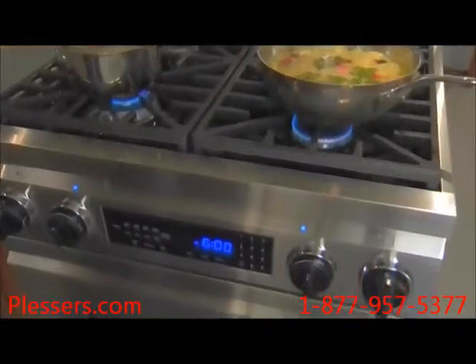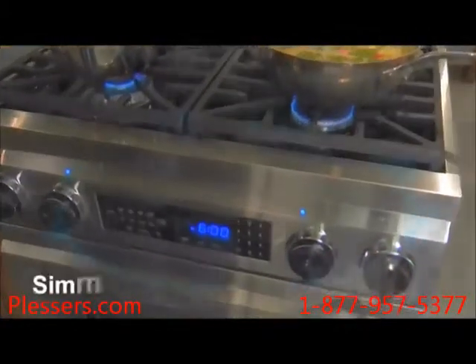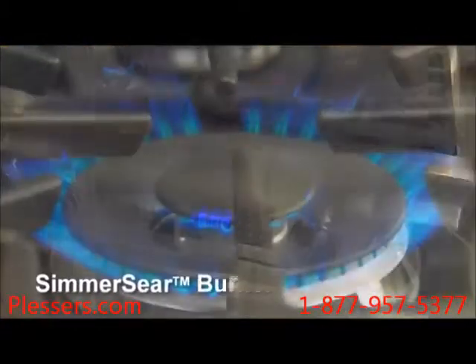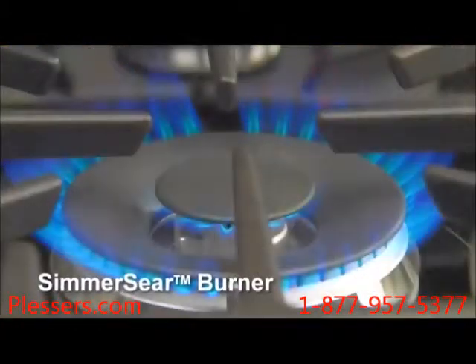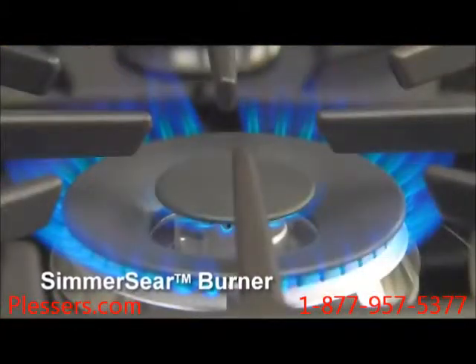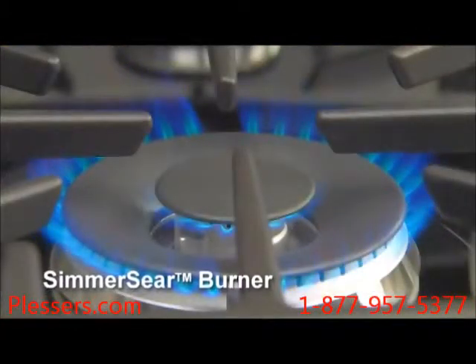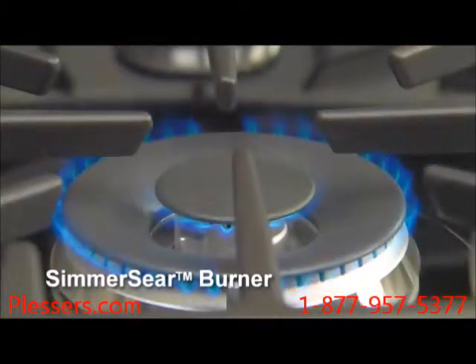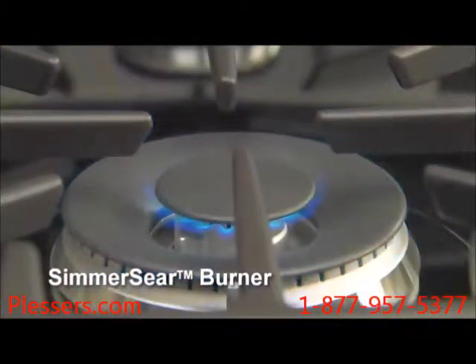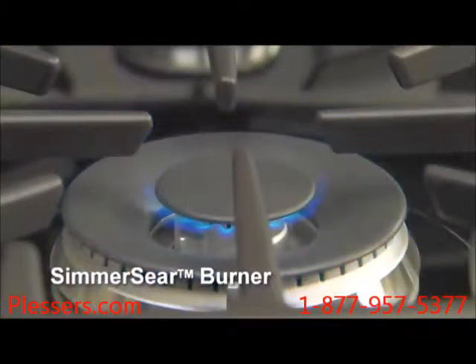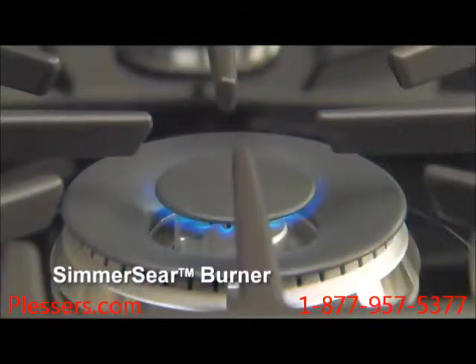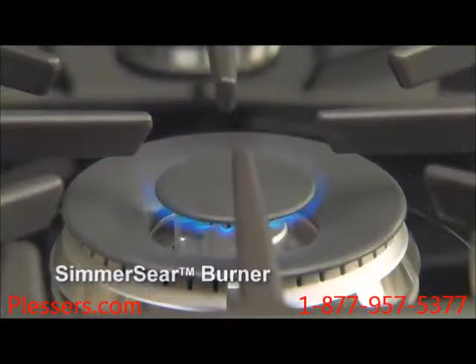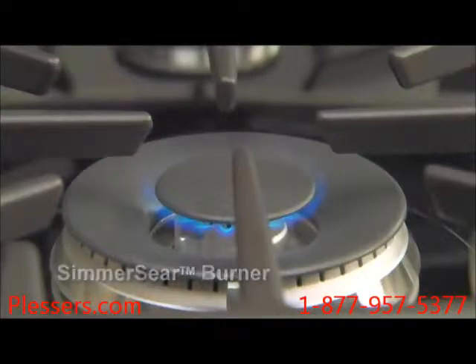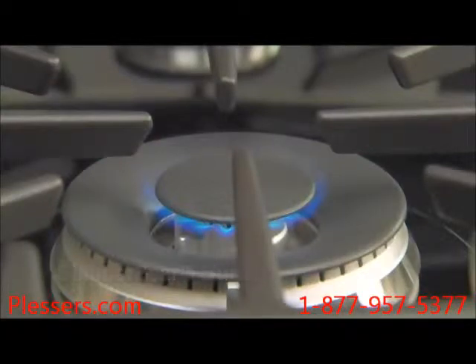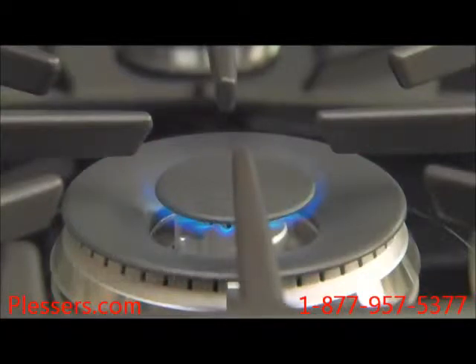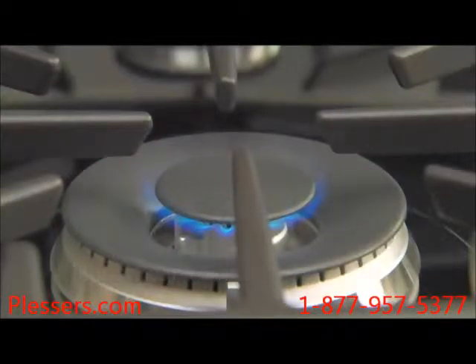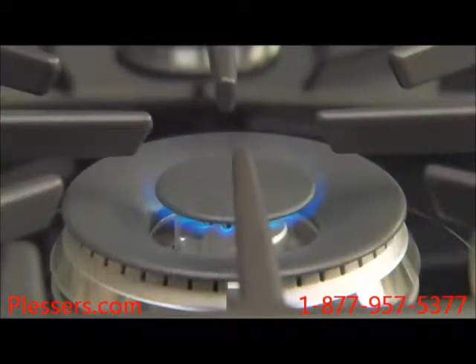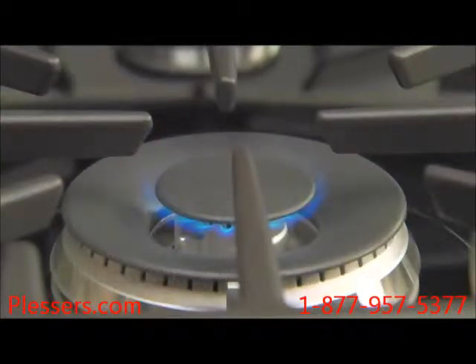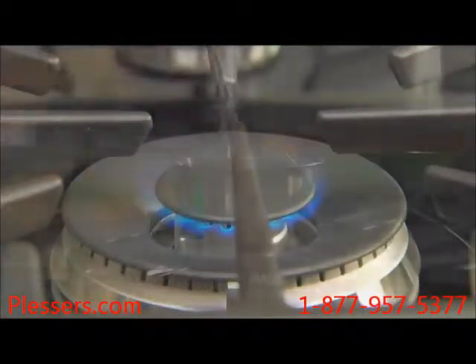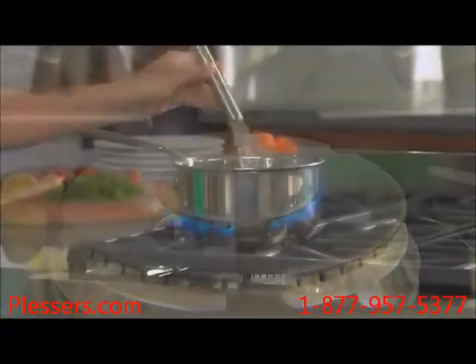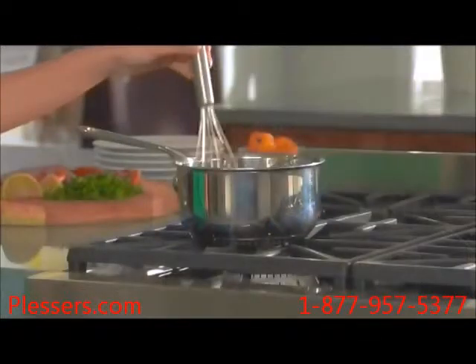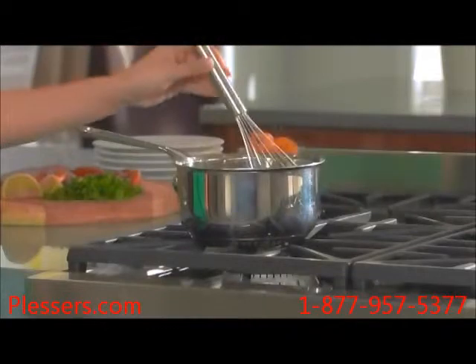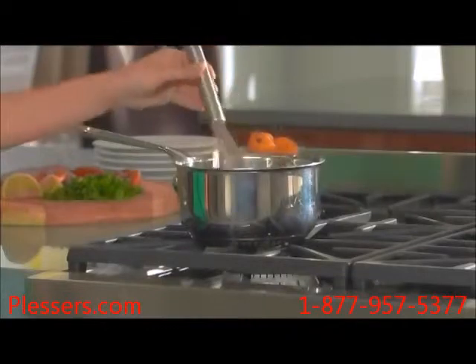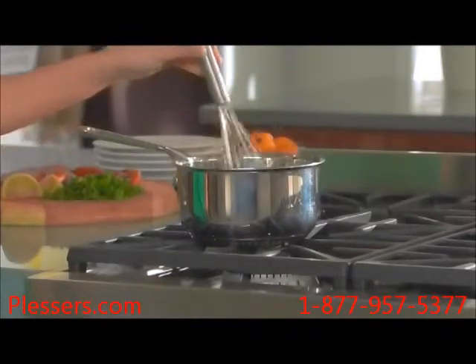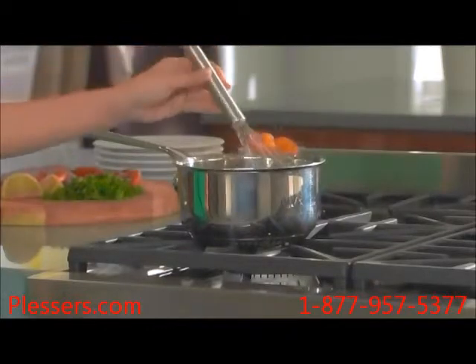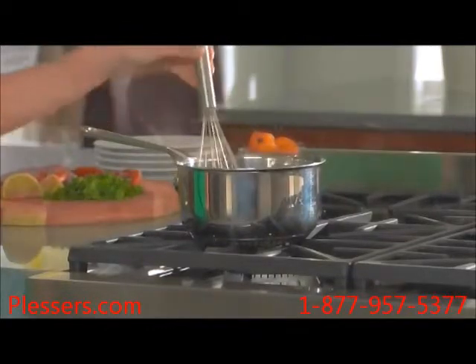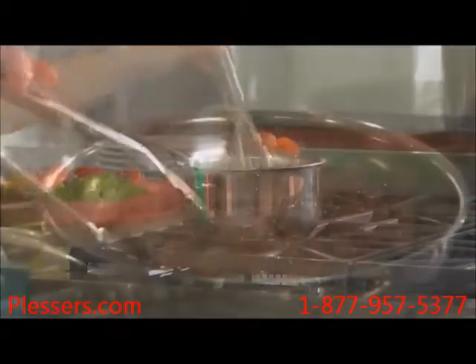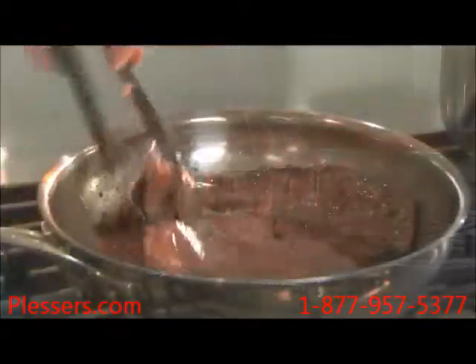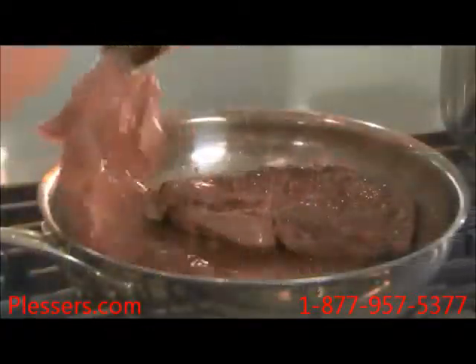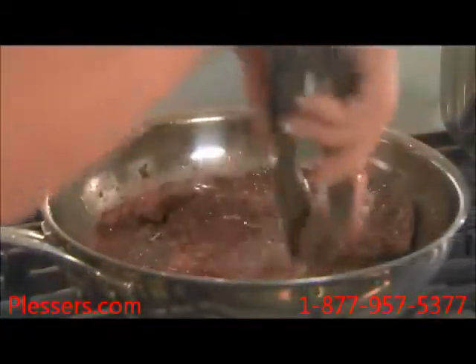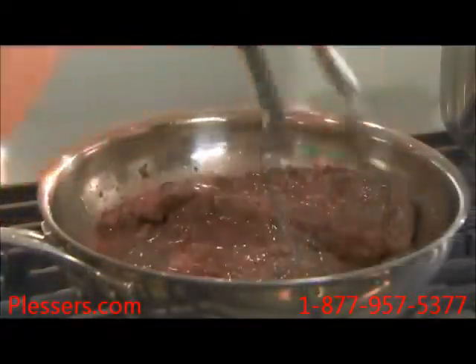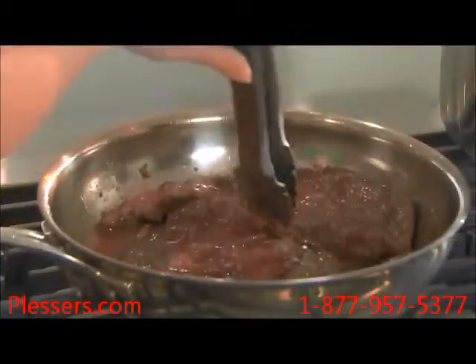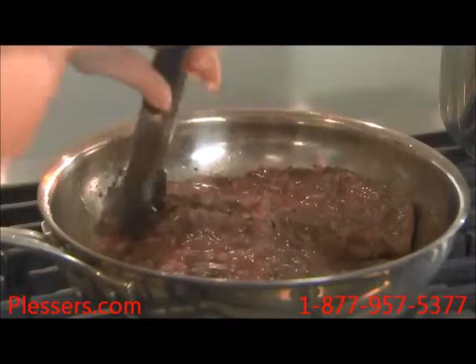The Simmer Sear Burner with Melting feature offers the ultimate in precision and control, ensuring the perfect simmer, sear, or sauté every time — from very low temperatures for delicate sauces to 18,000 BTU for searing your steak.